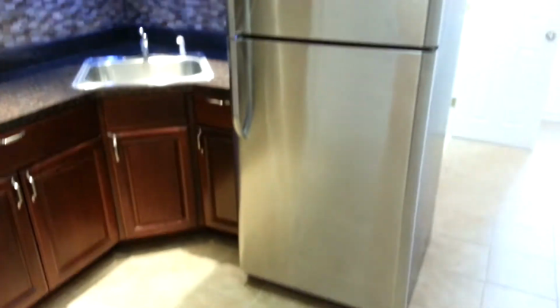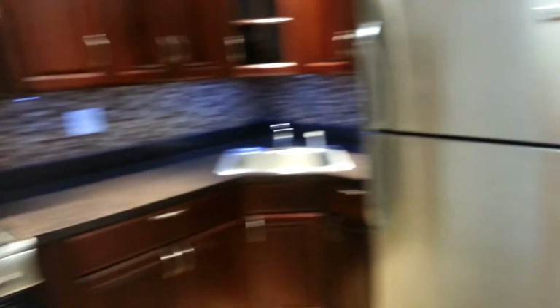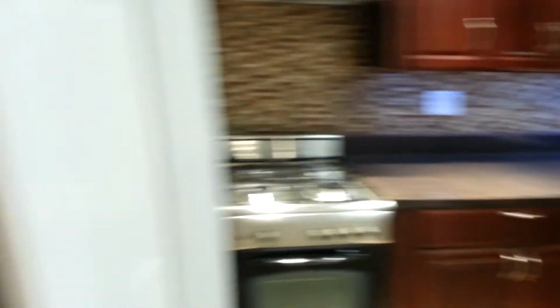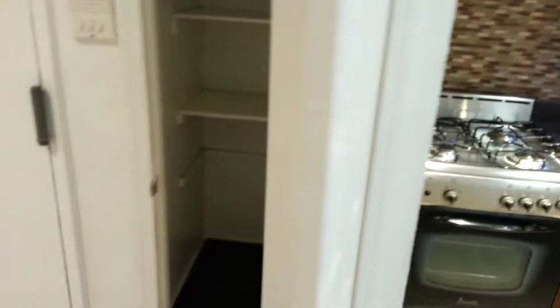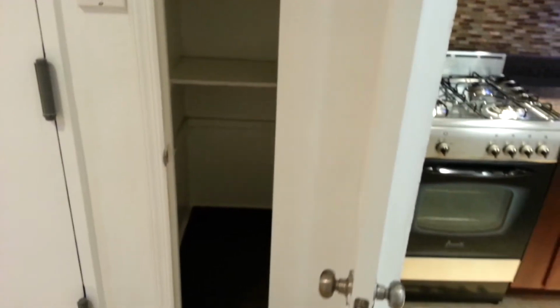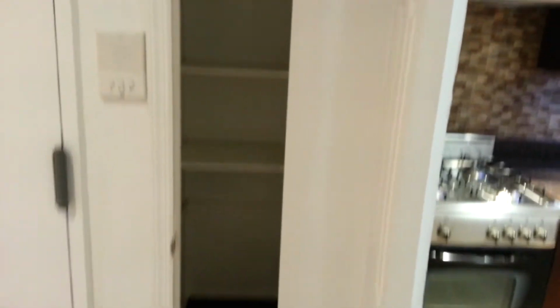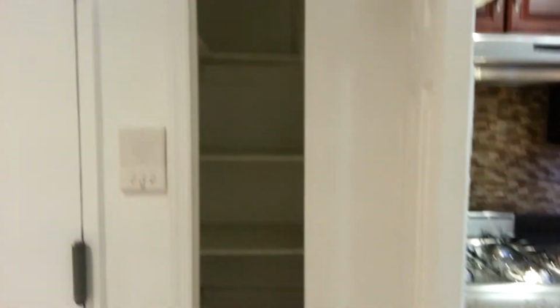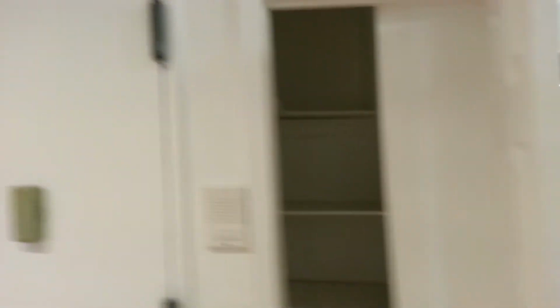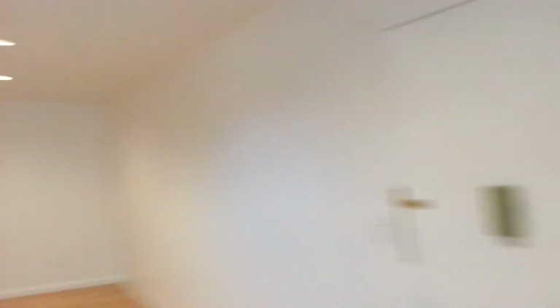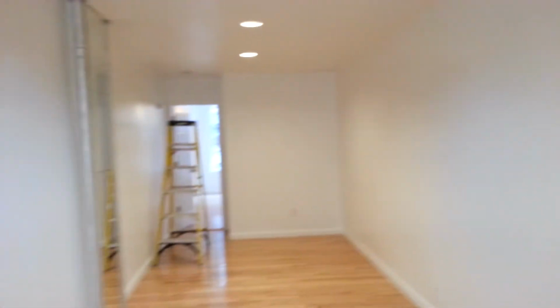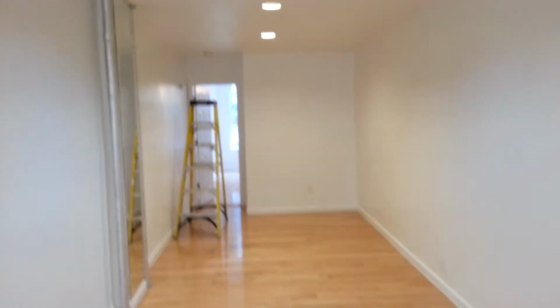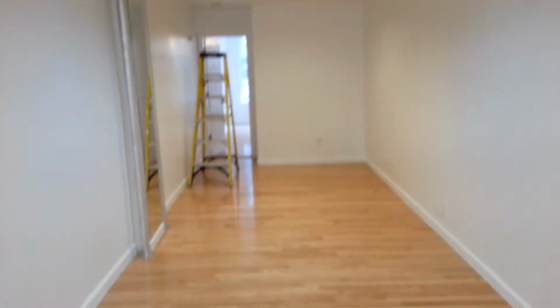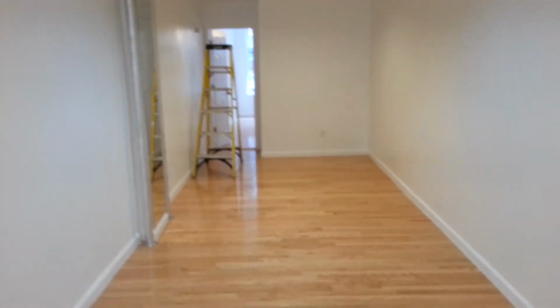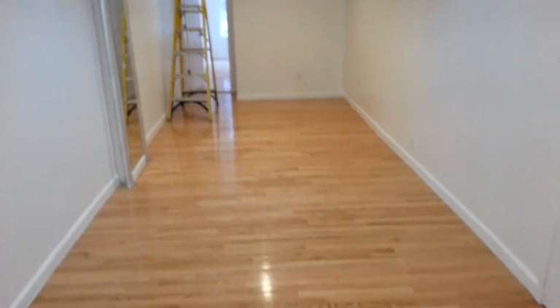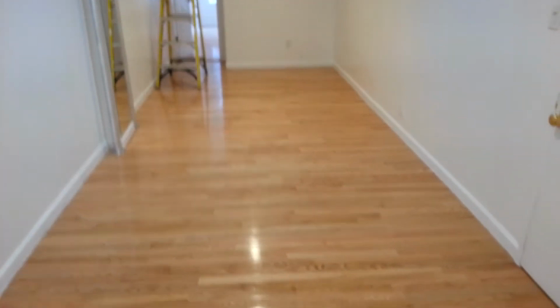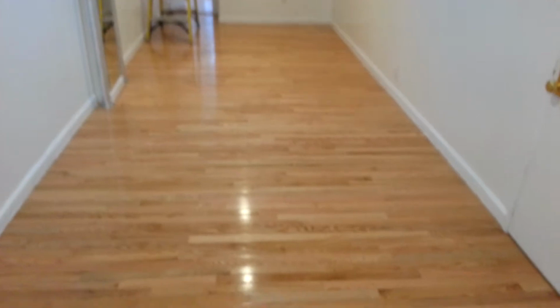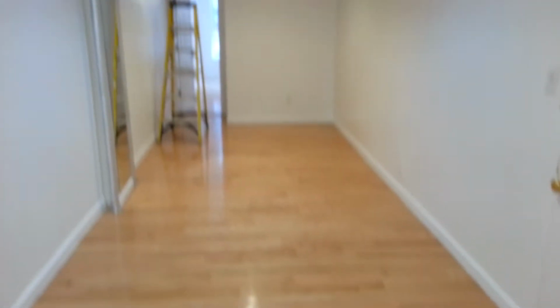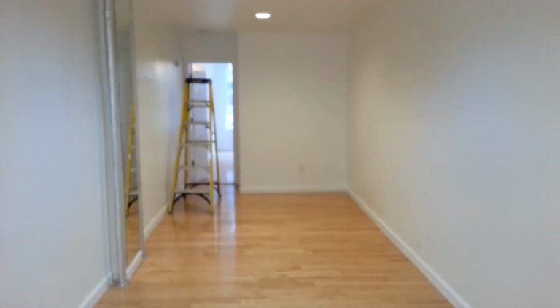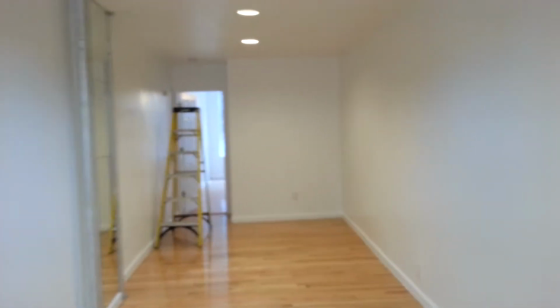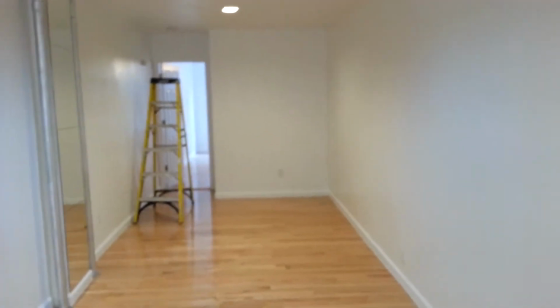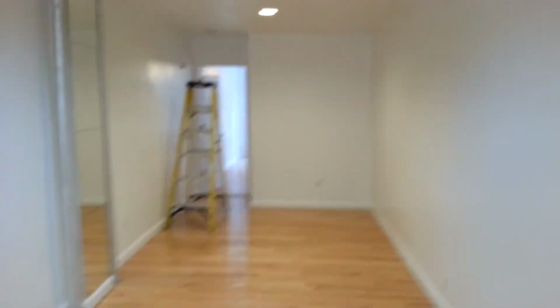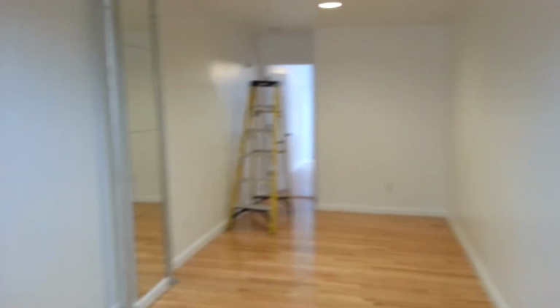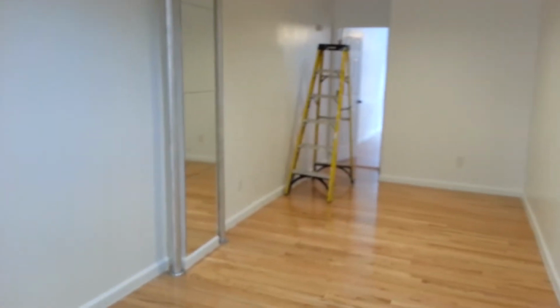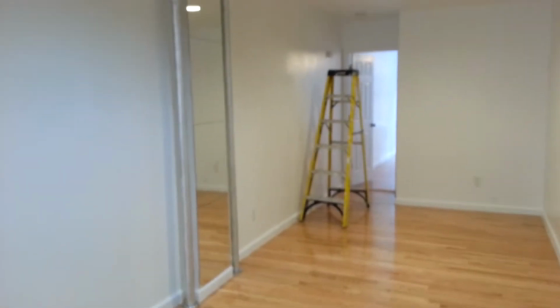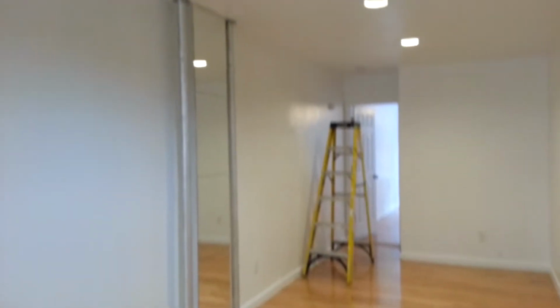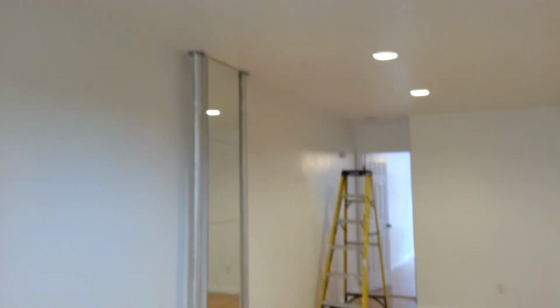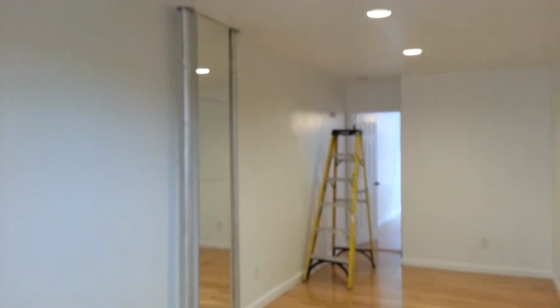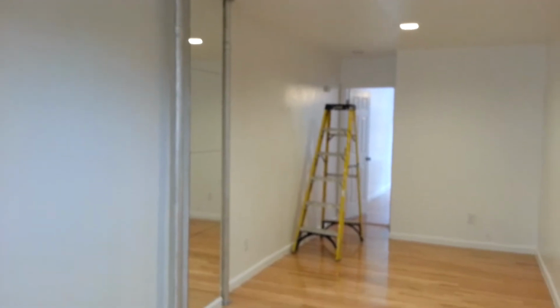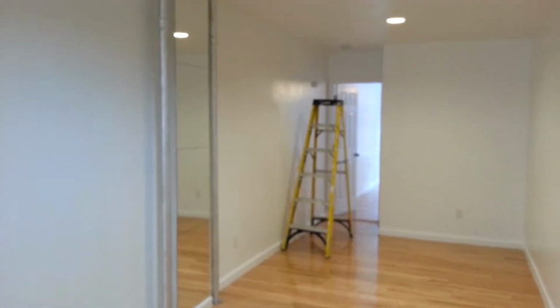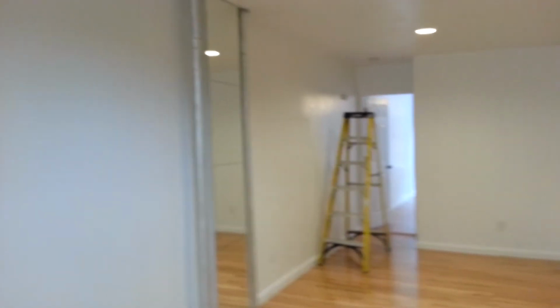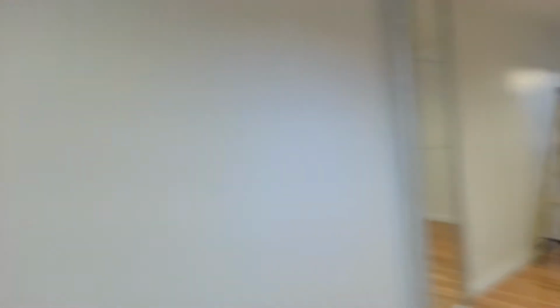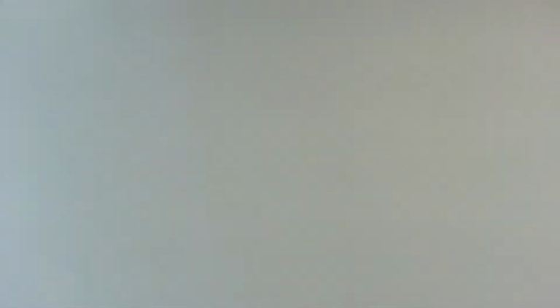Stainless steel, deep closet number one. Look at this massive living room area — living slash dining. It's meticulously renovated. It's very interesting — there's a lot of mirrors in here too.